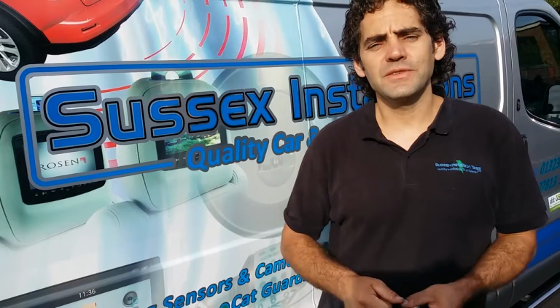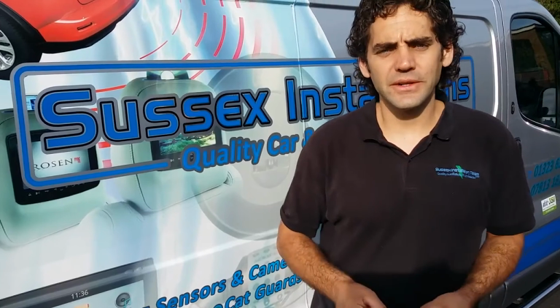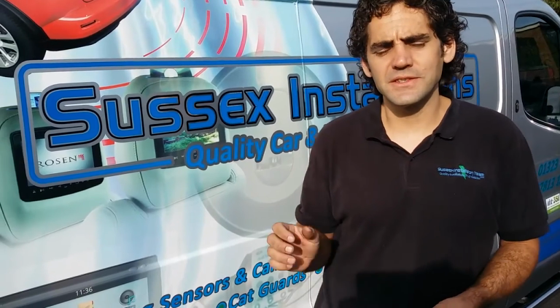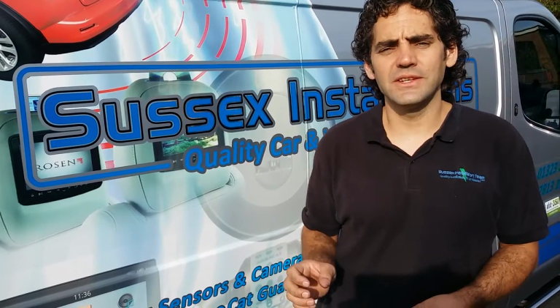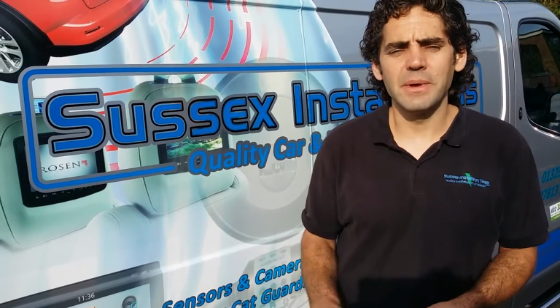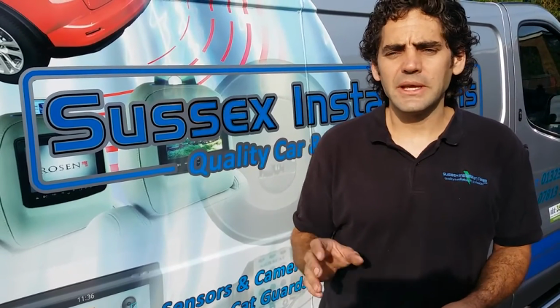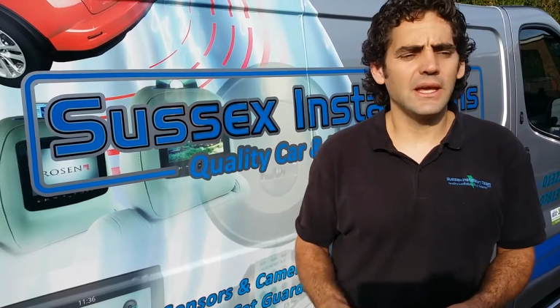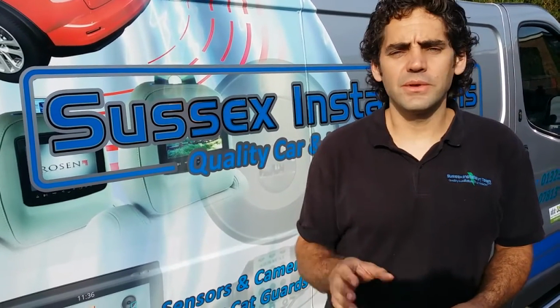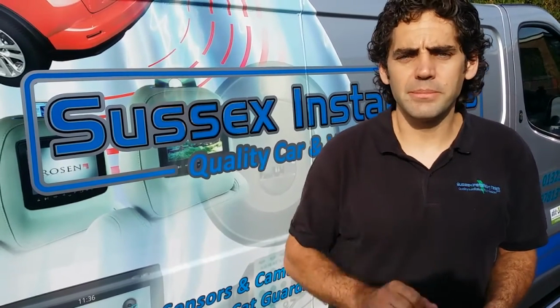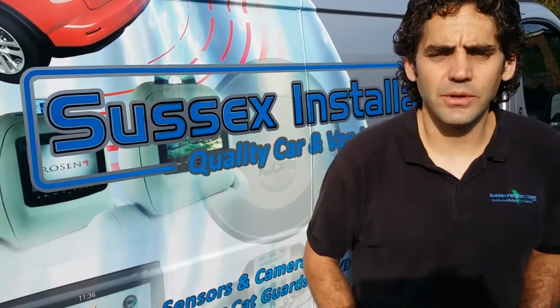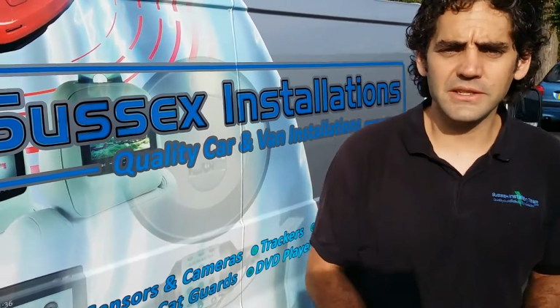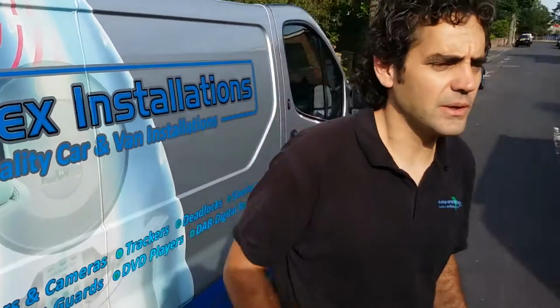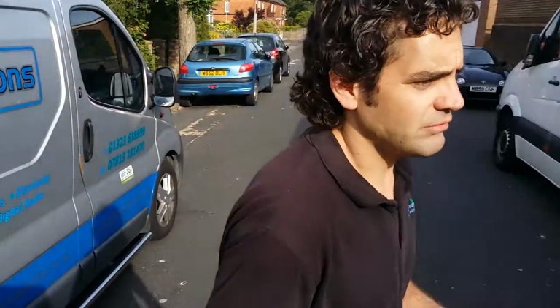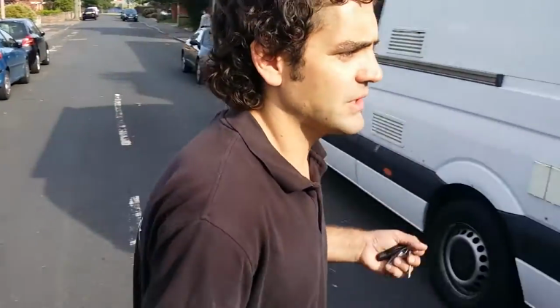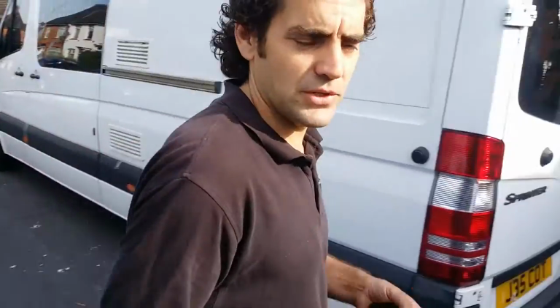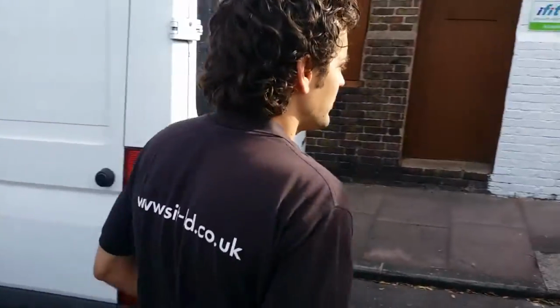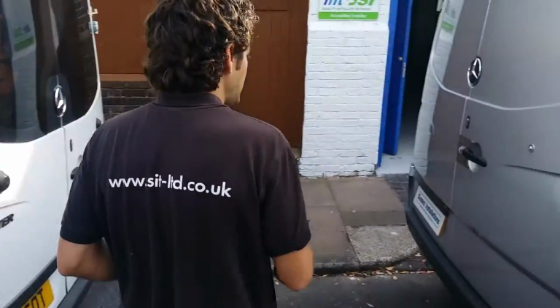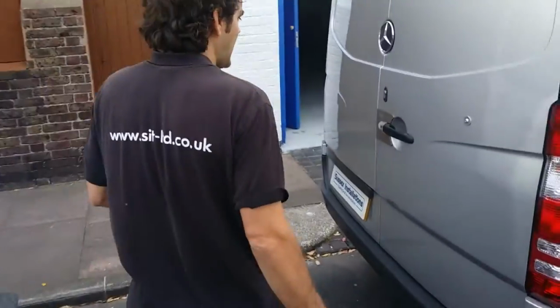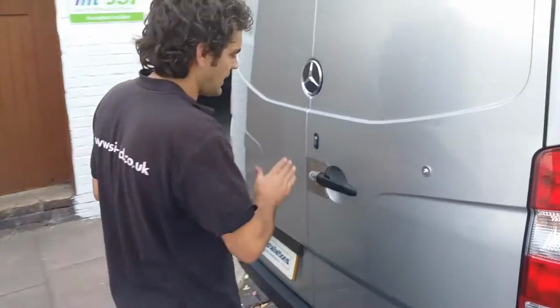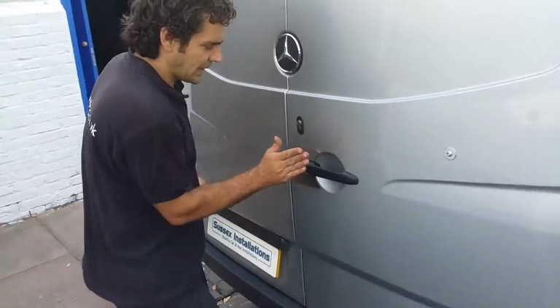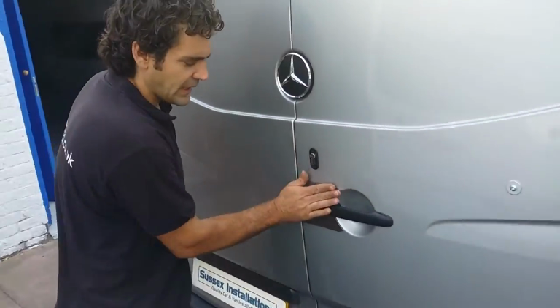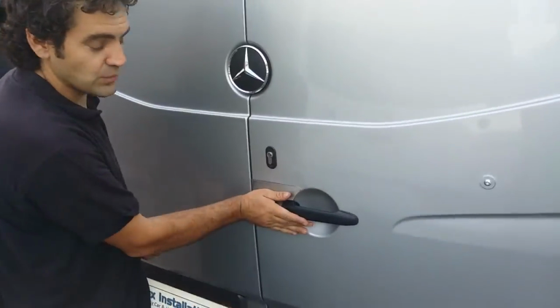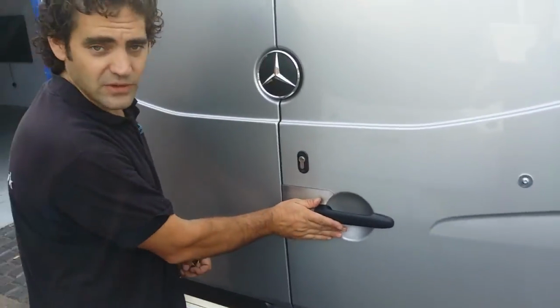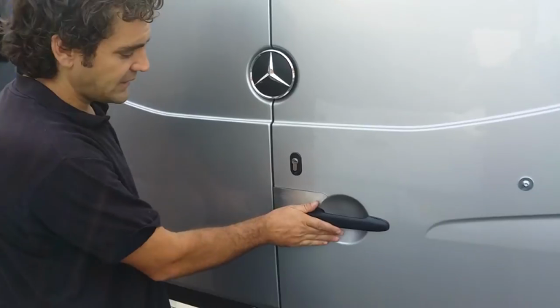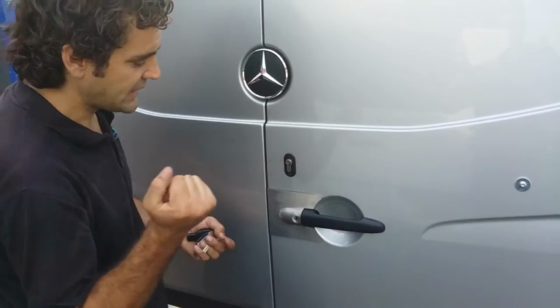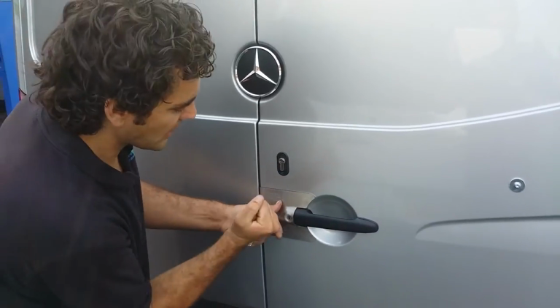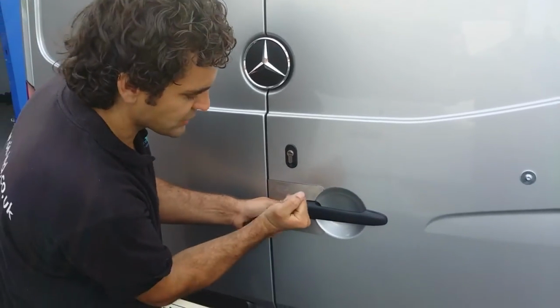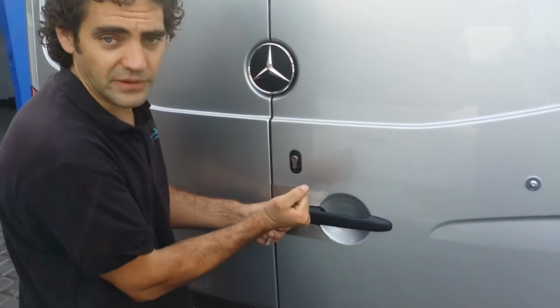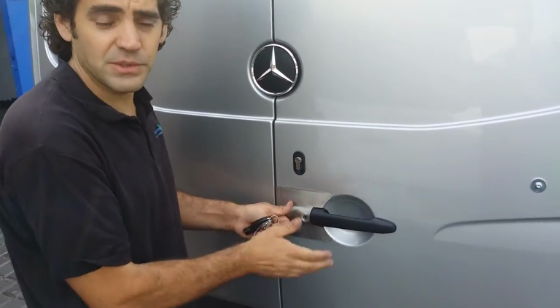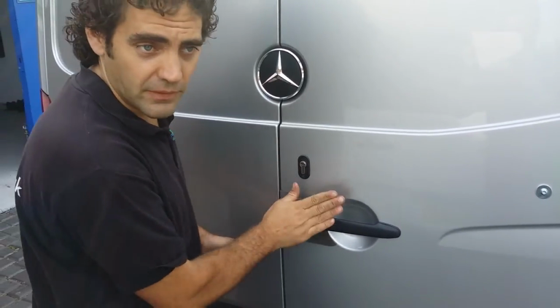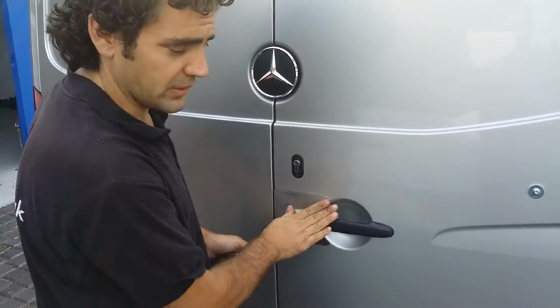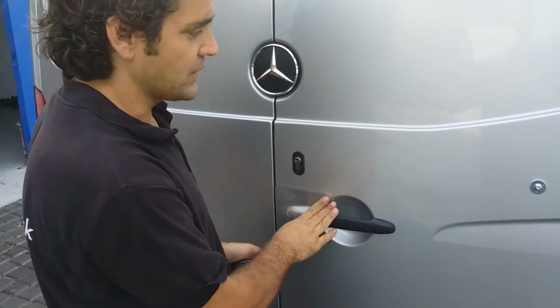I'm Geoff Scott, Director of Sussex Installation Team, and I'm here today. We've been doing a pimping mission on a Mercedes Vito — it's really a security mission. We've been fitting the armour plate handle guards to protect in case people going in with screwdriver attacks, which is very, very common on these vehicles.